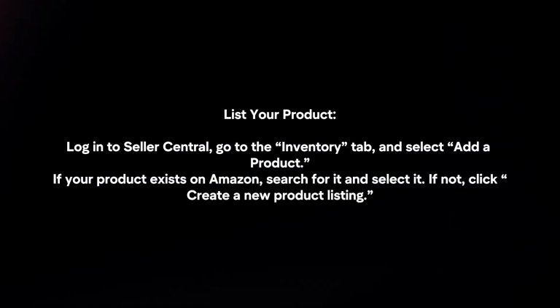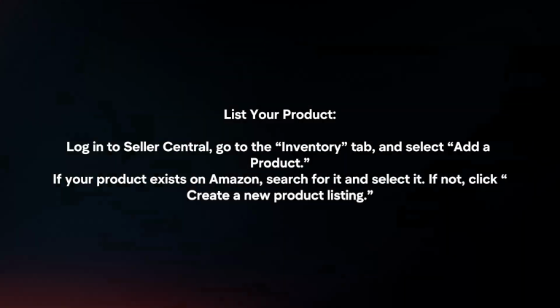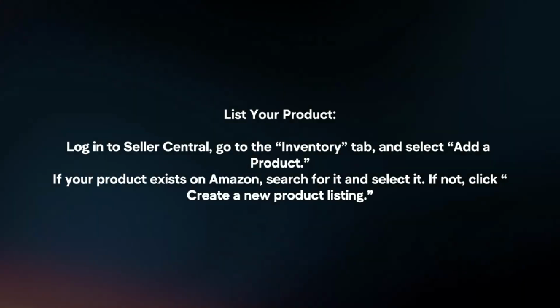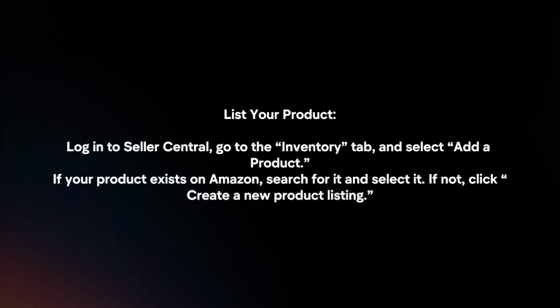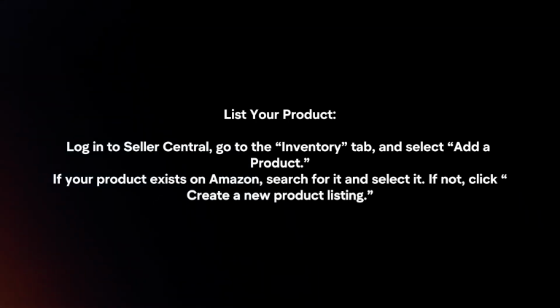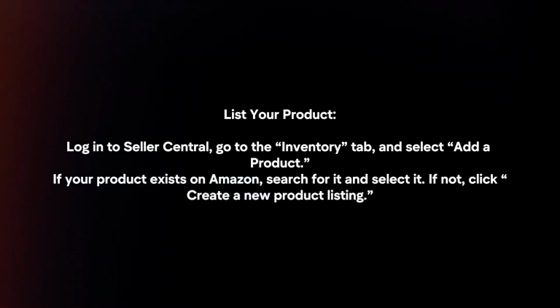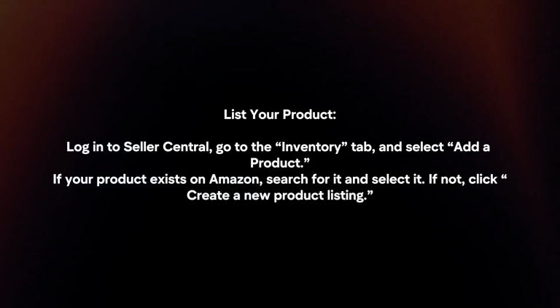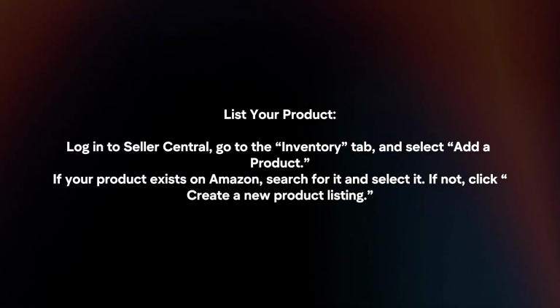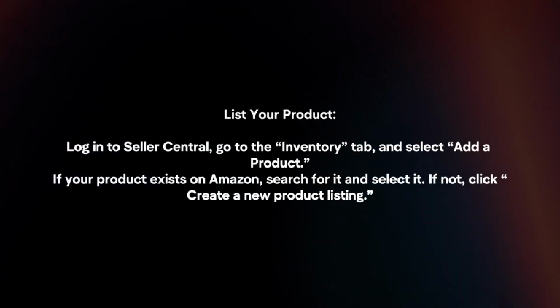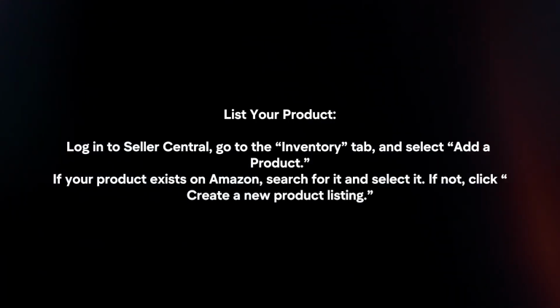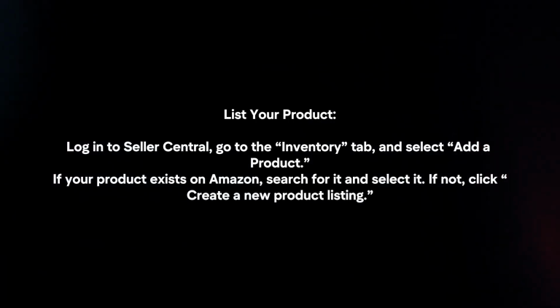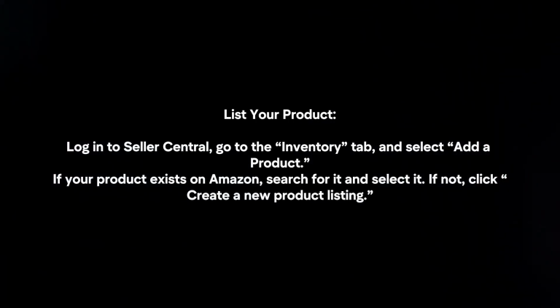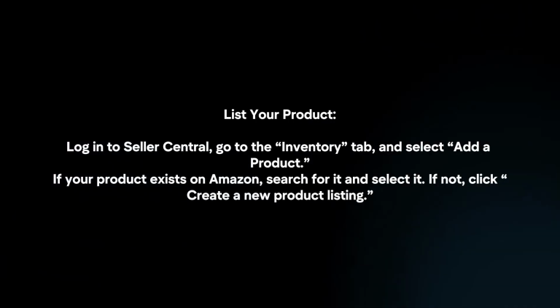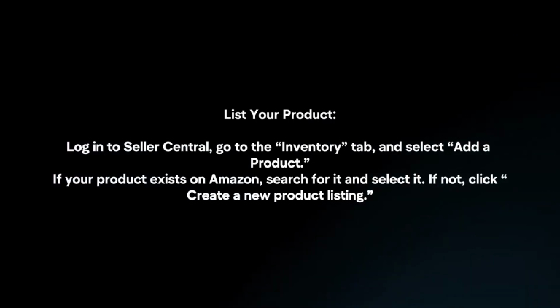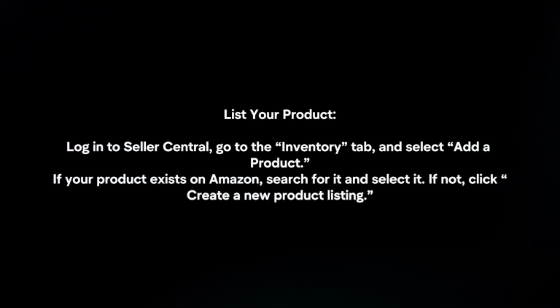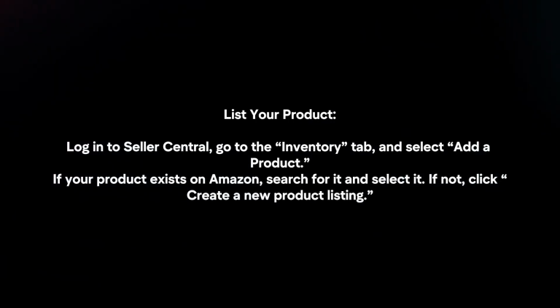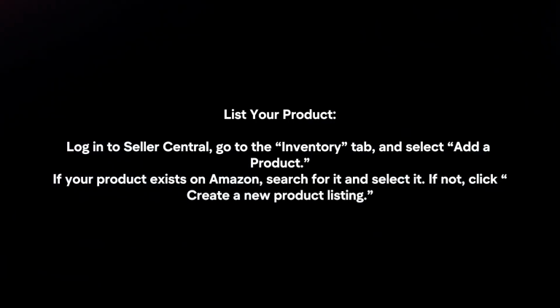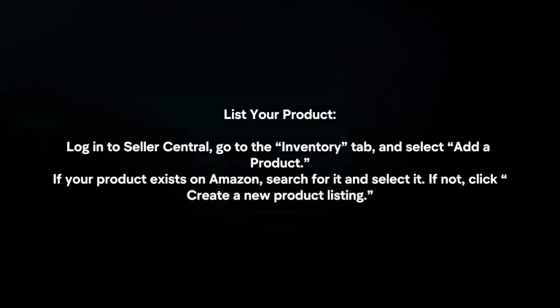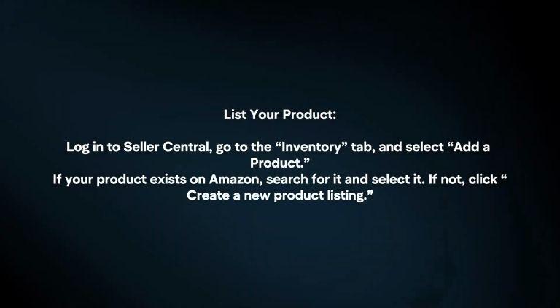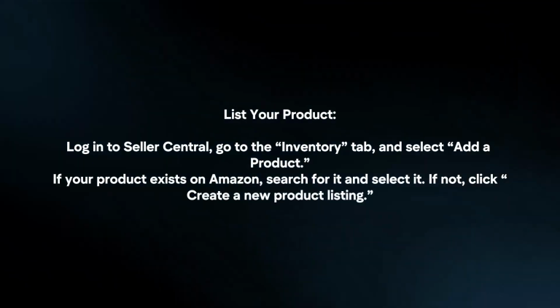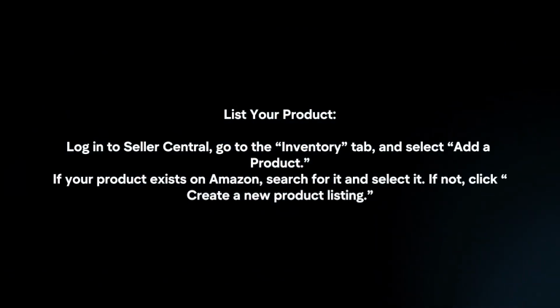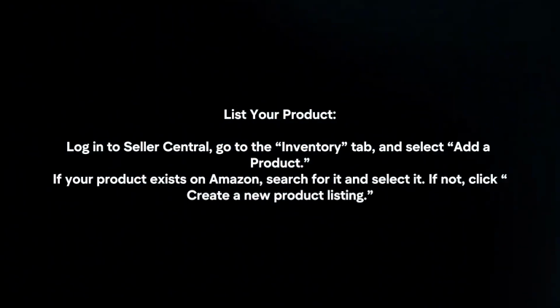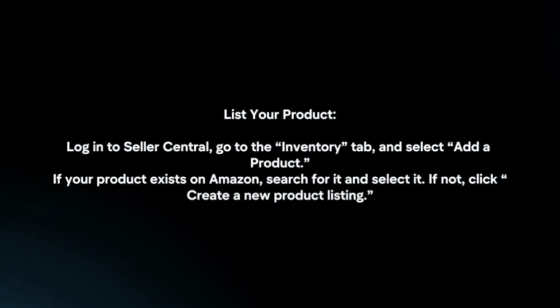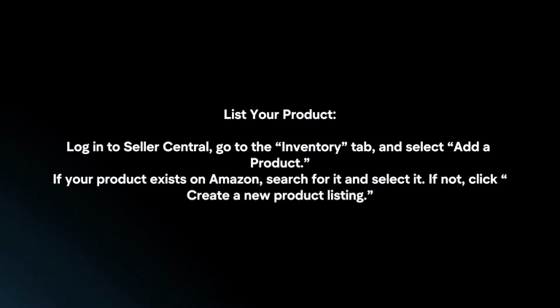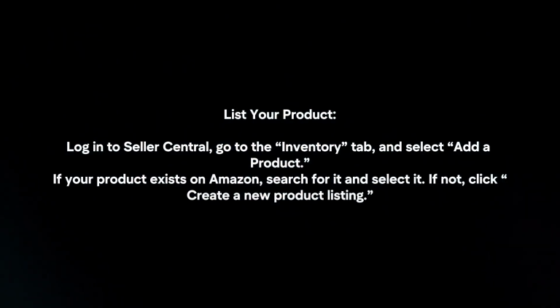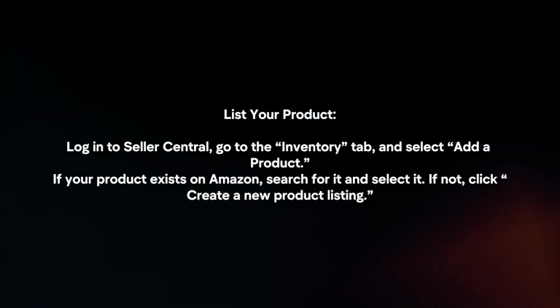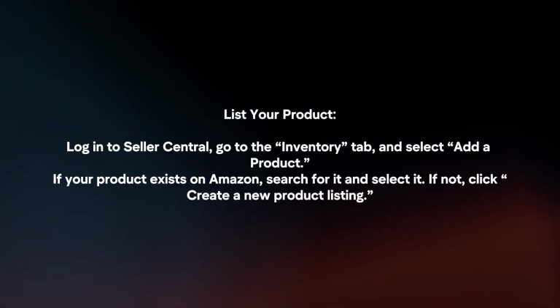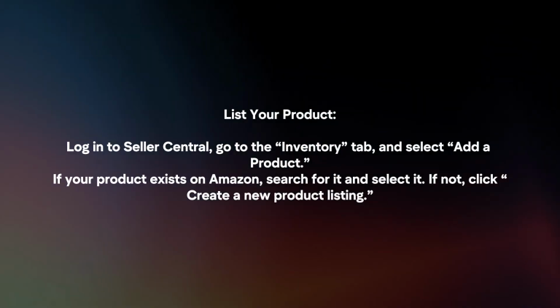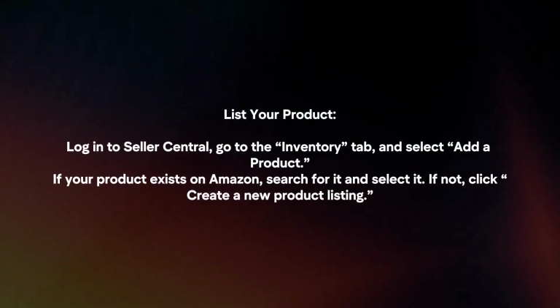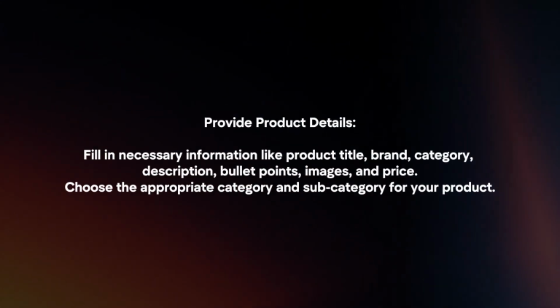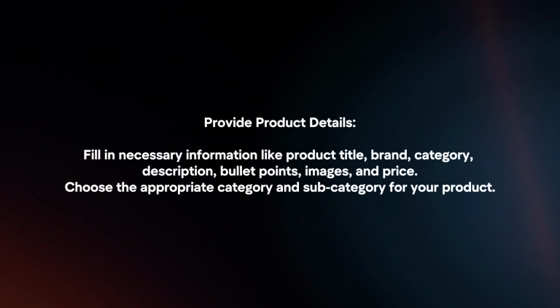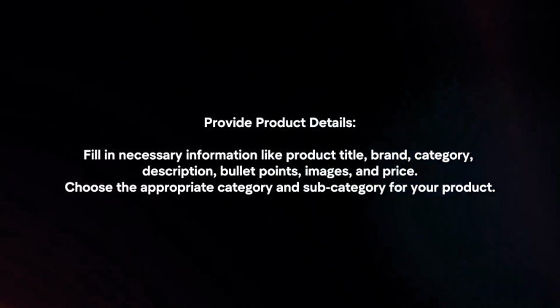Next, list your product. Log in to Seller Central, go to the Inventory tab, and select Add a product. If your product already exists on Amazon, search for it and select it. If not, click Create a new product listing.